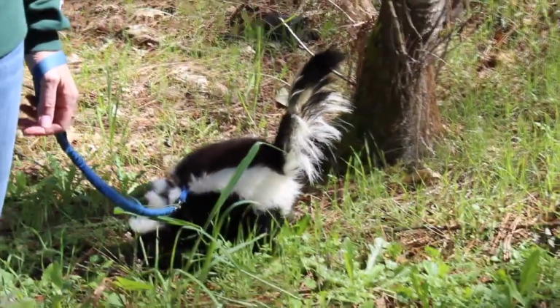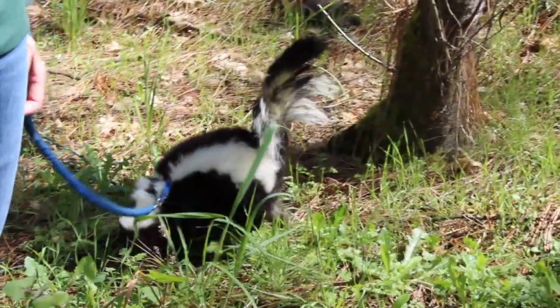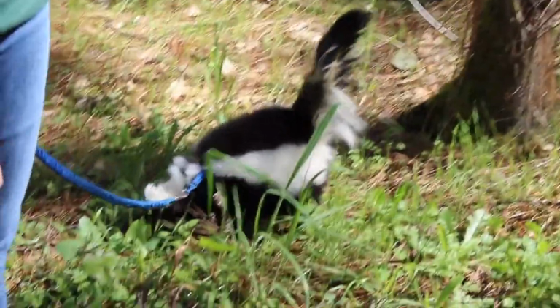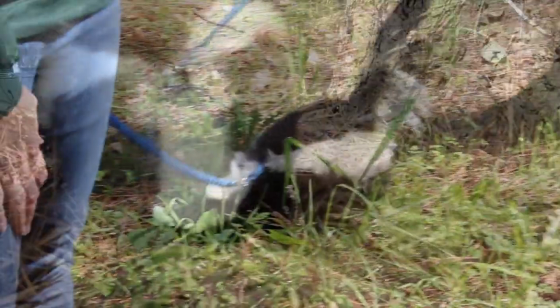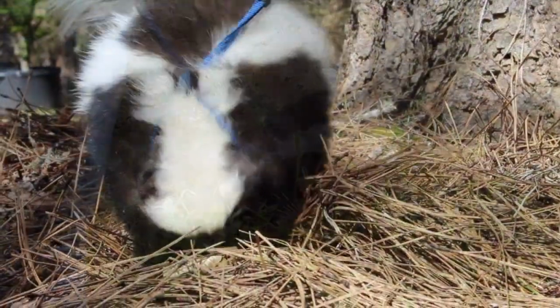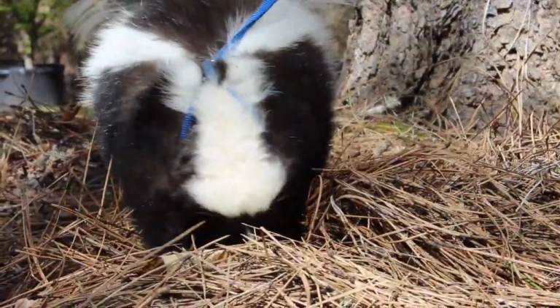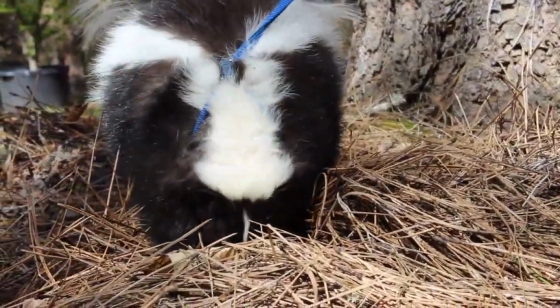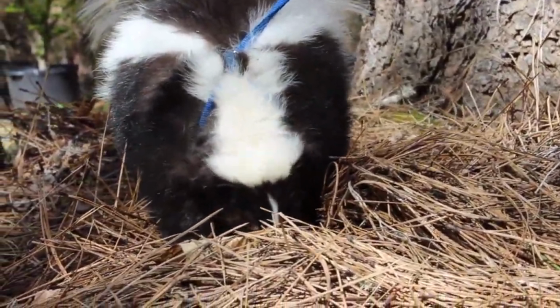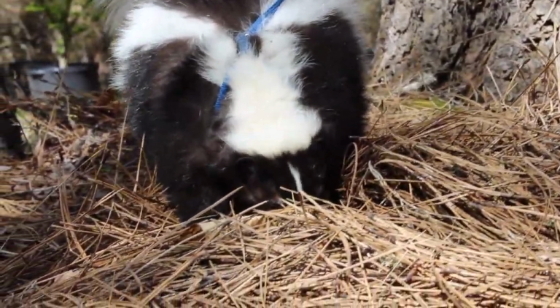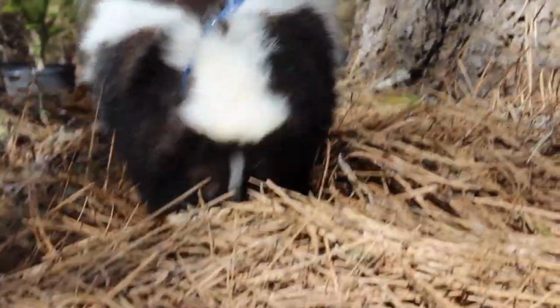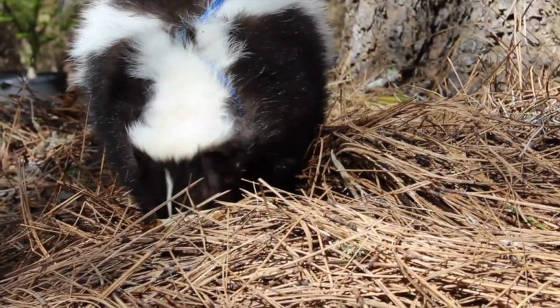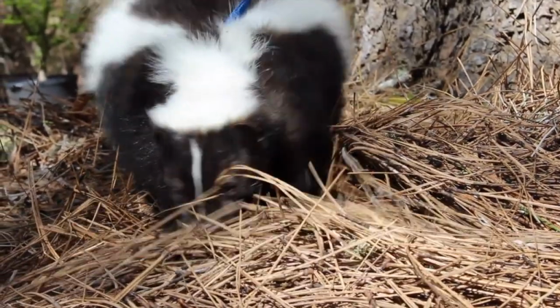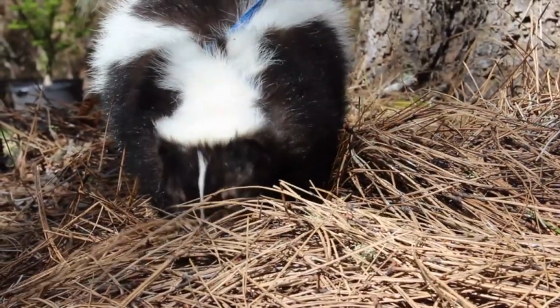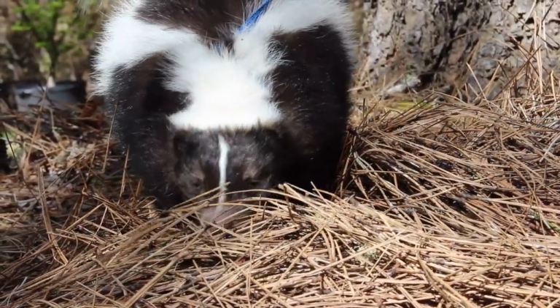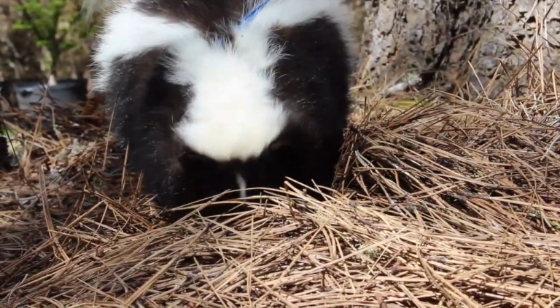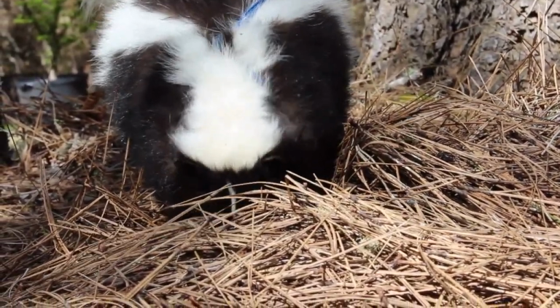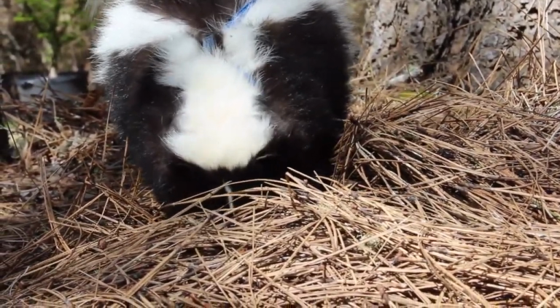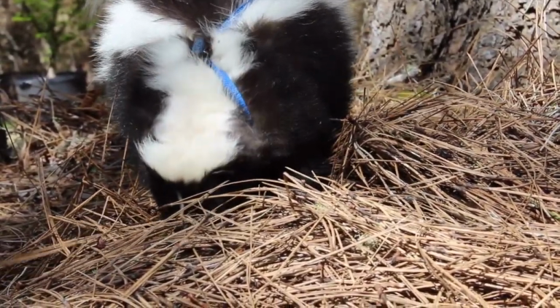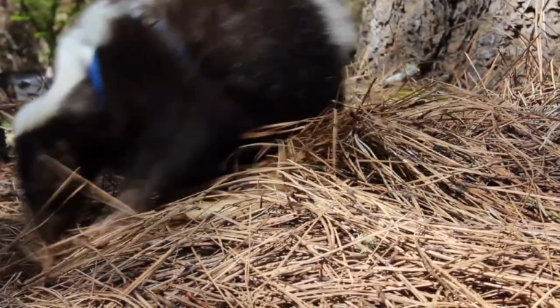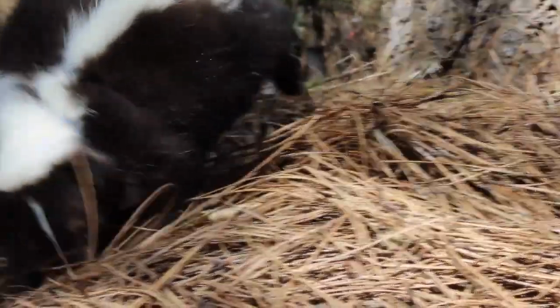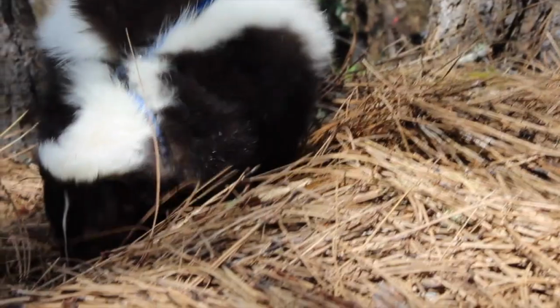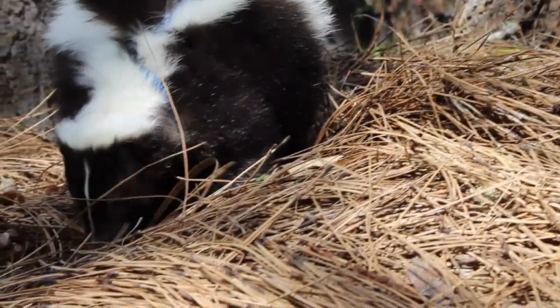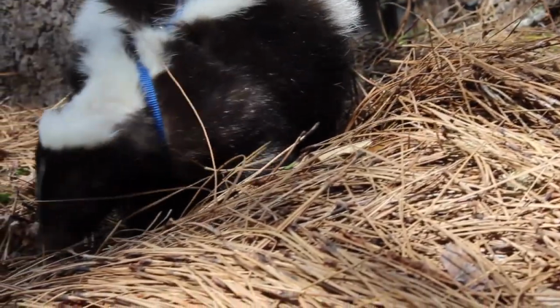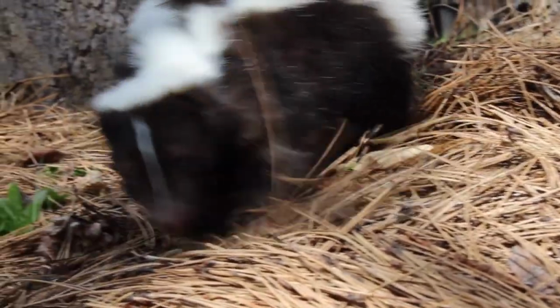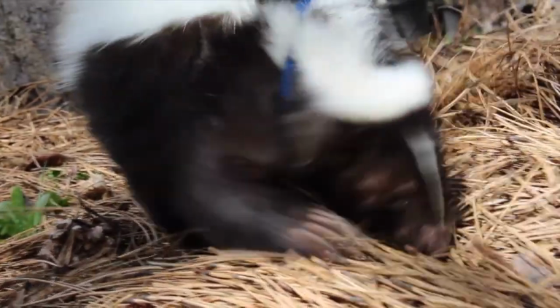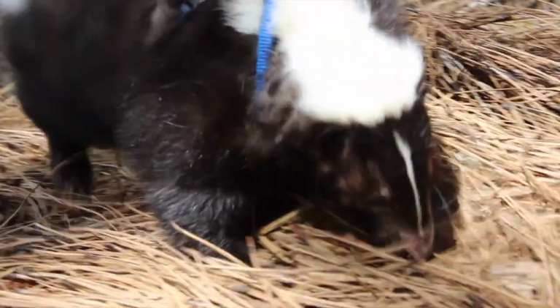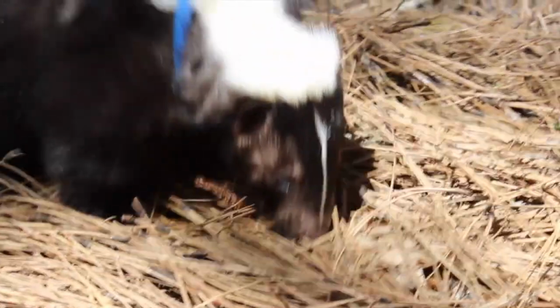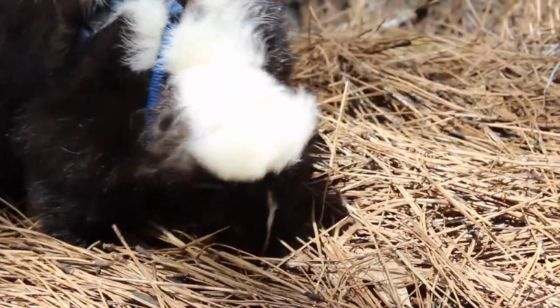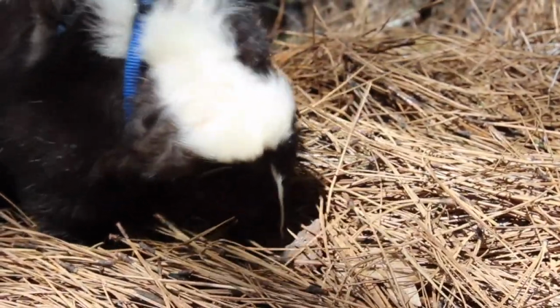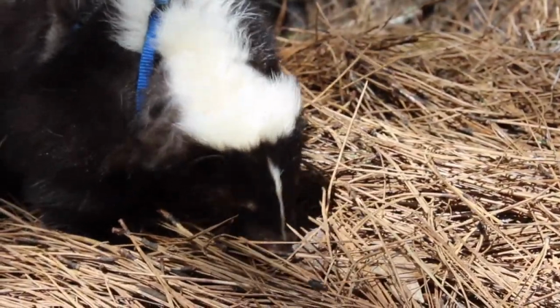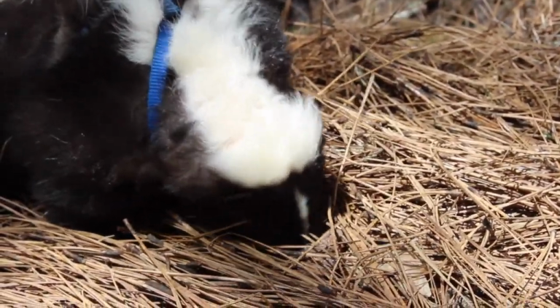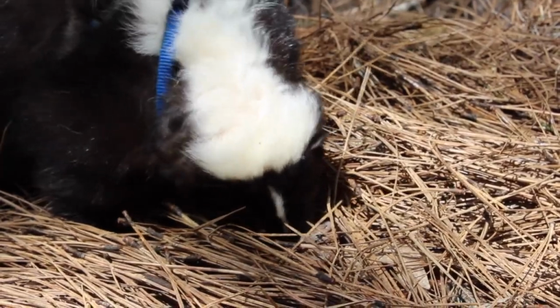Don't worry, he is not going to smell too bad. He's a pretty handsome fella, a good smeller, and he is used to being around humans.